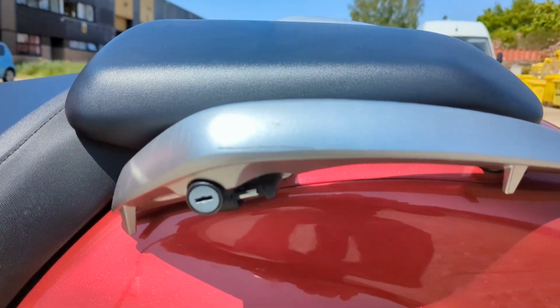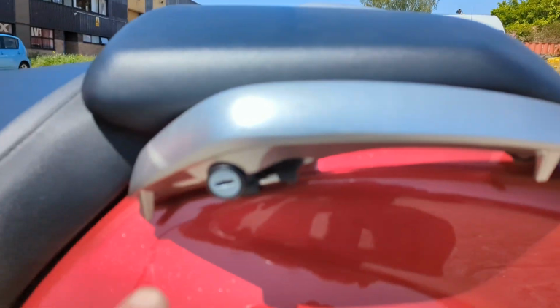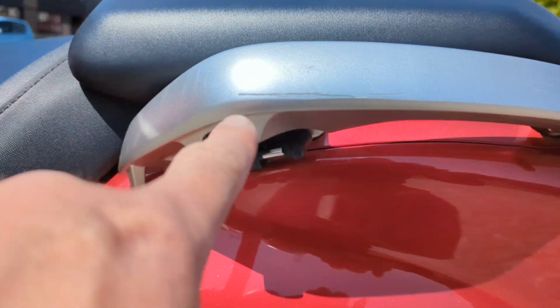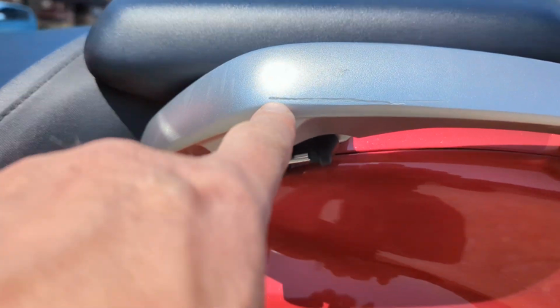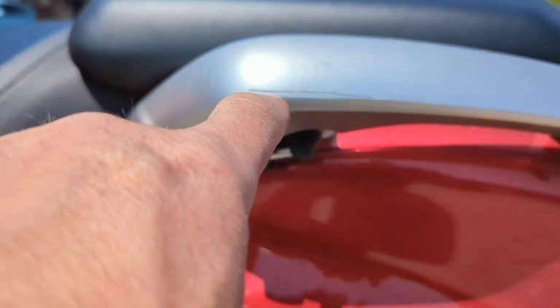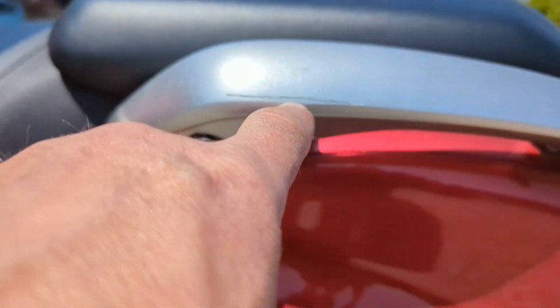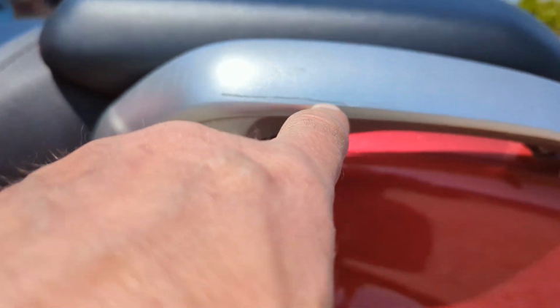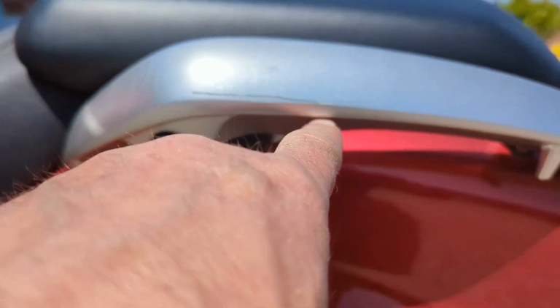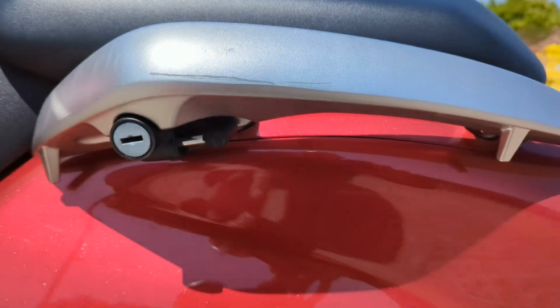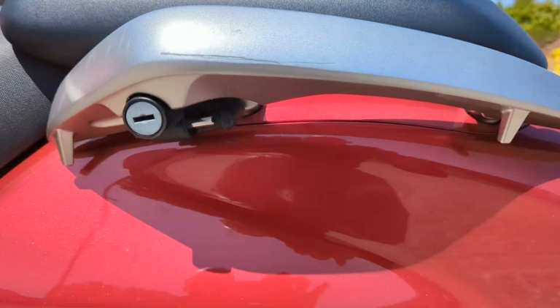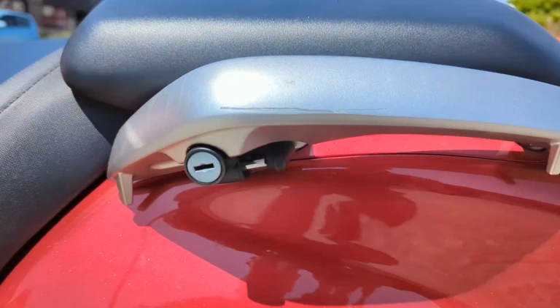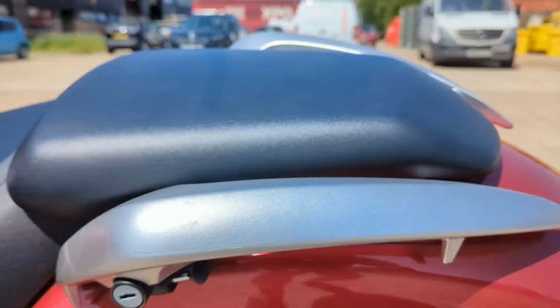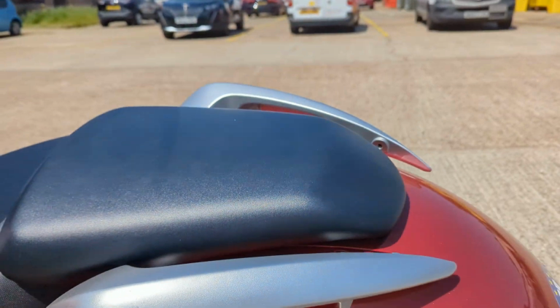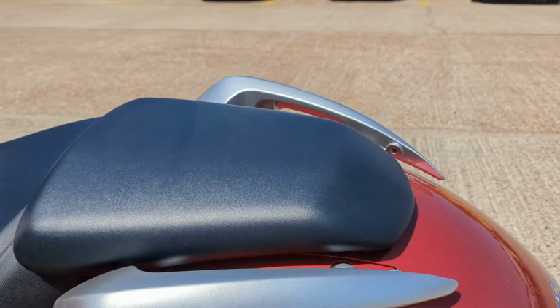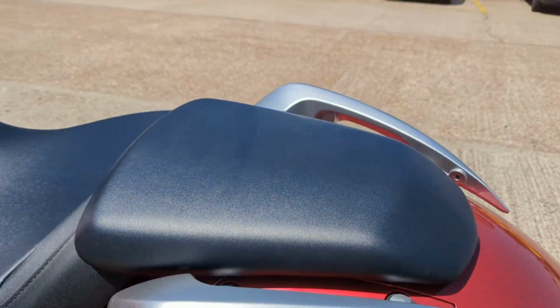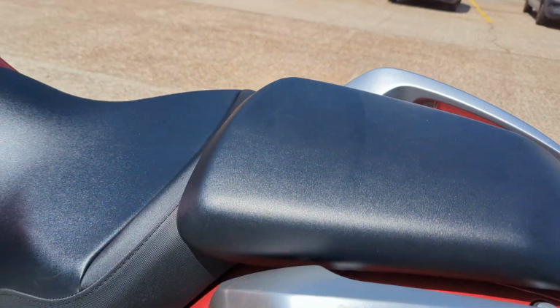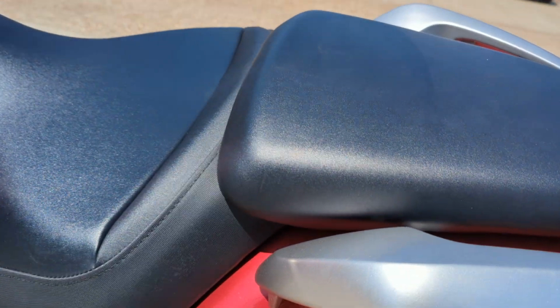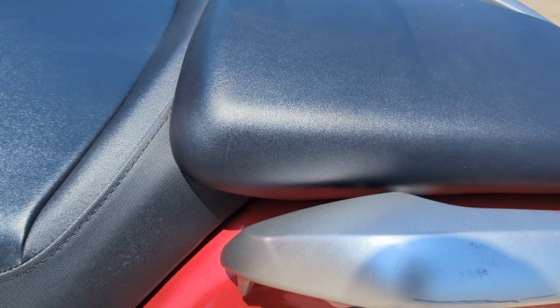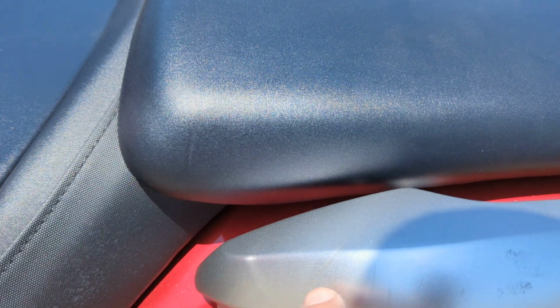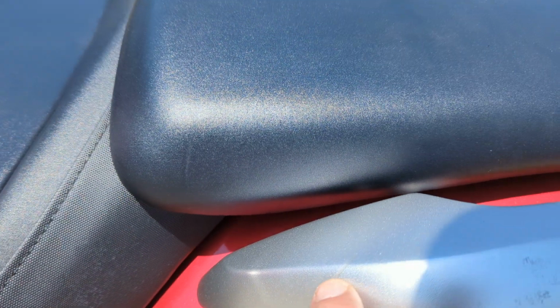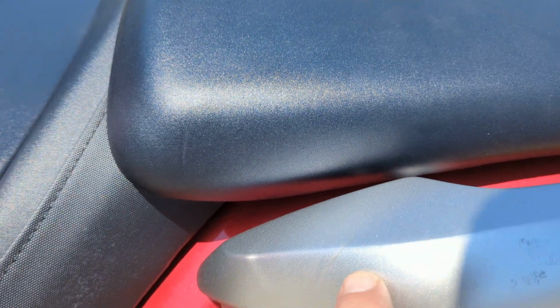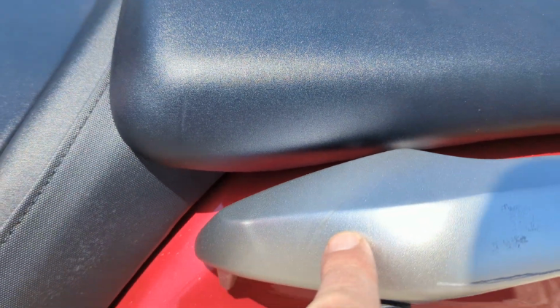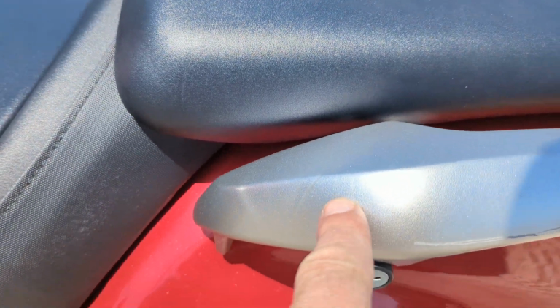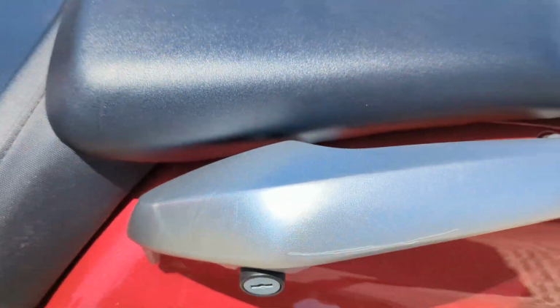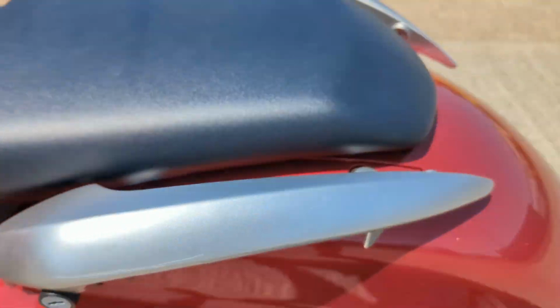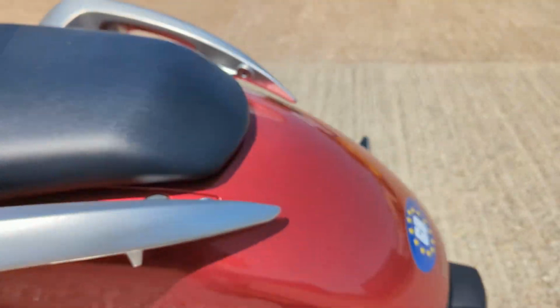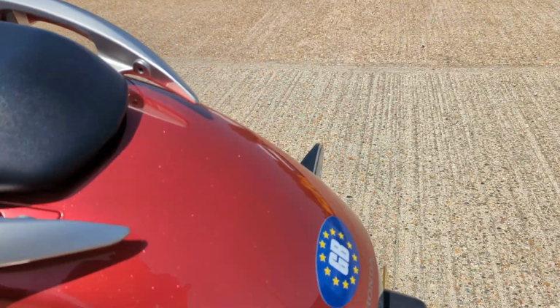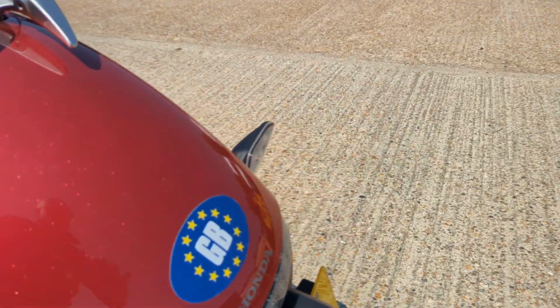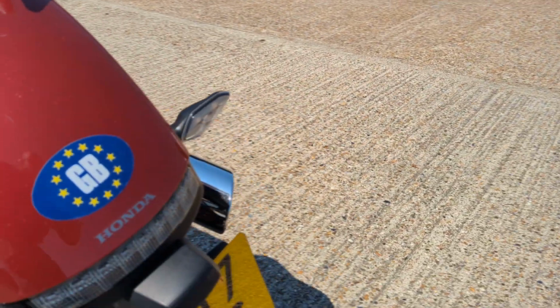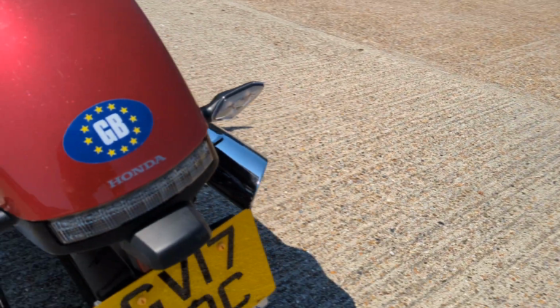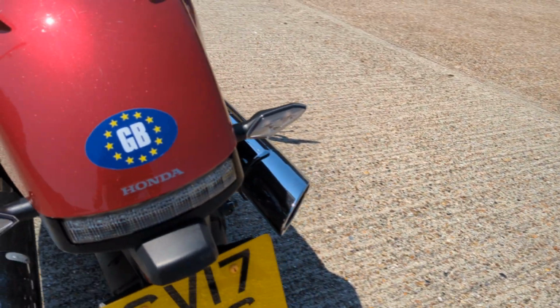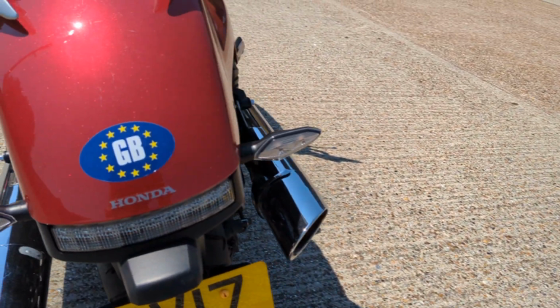A little scratch on the grab rail there, and a couple of little boot marks on it — very, very faint. 17-inch ridge.